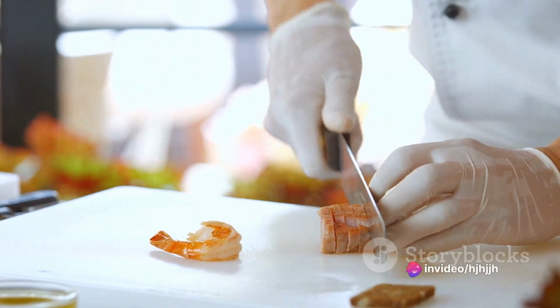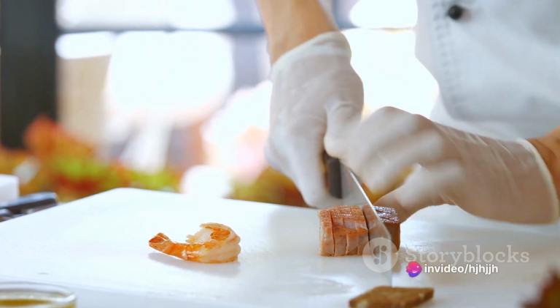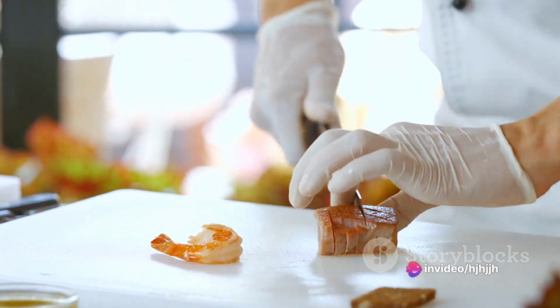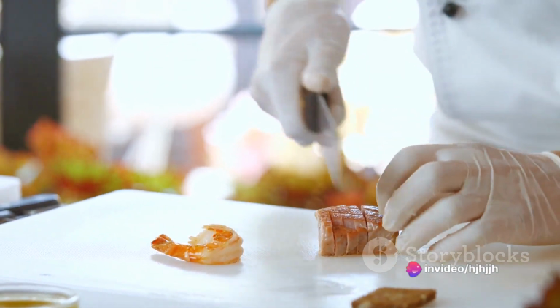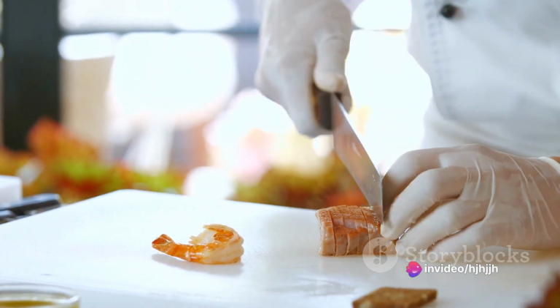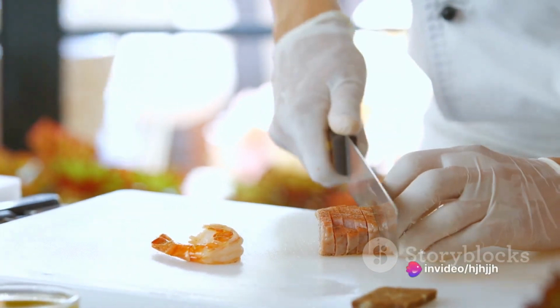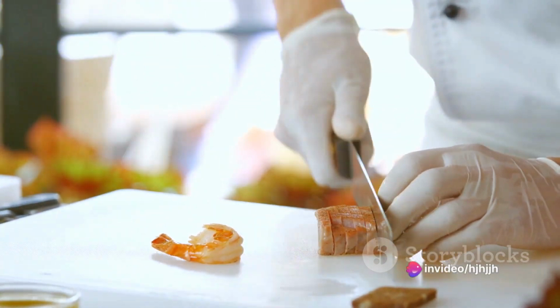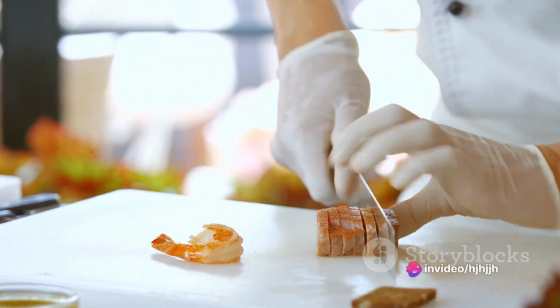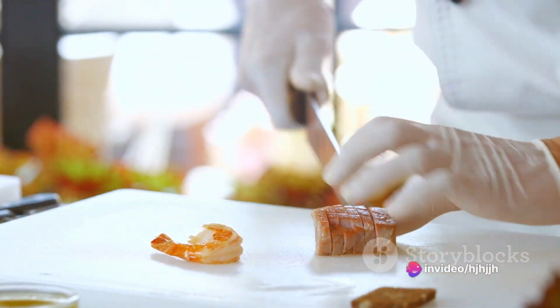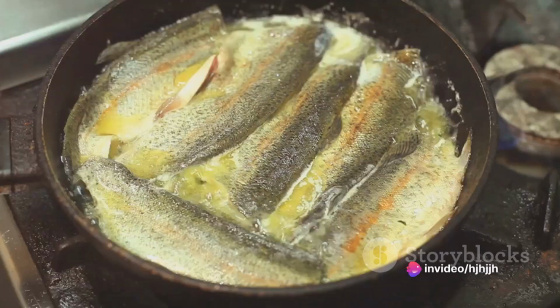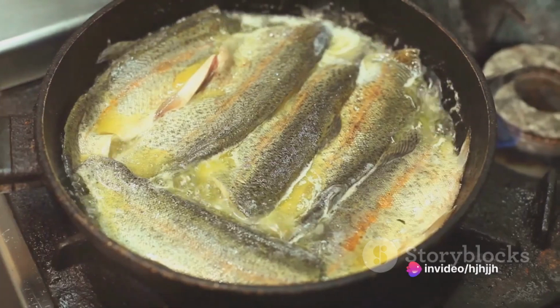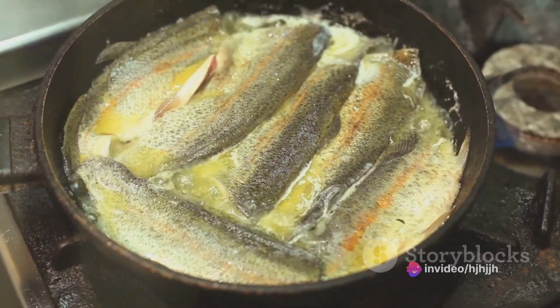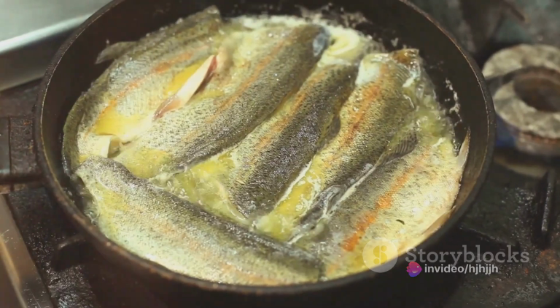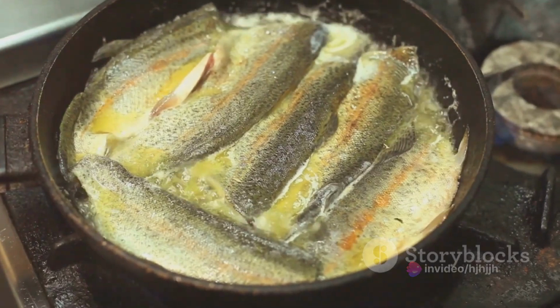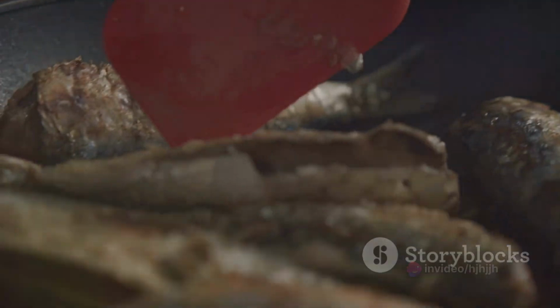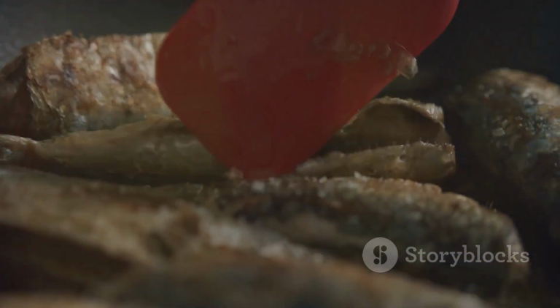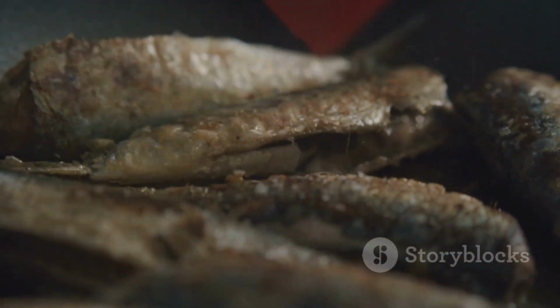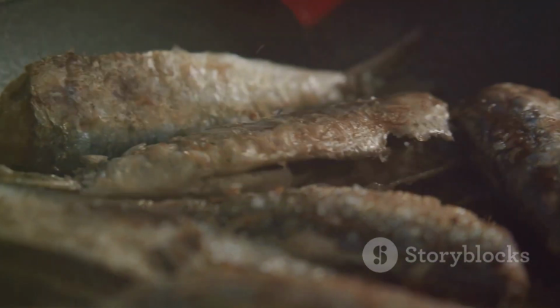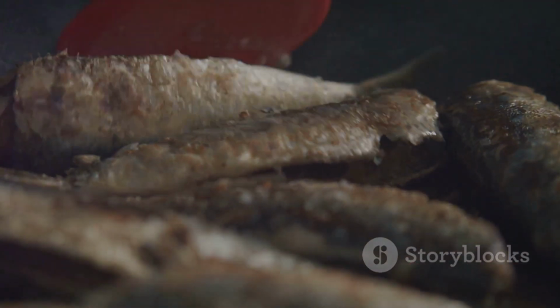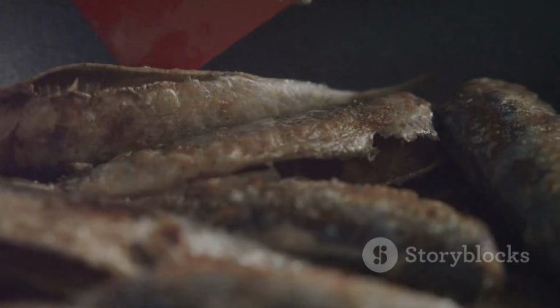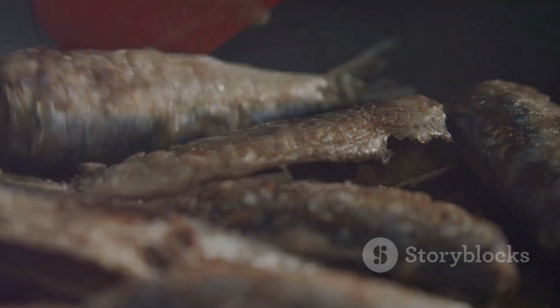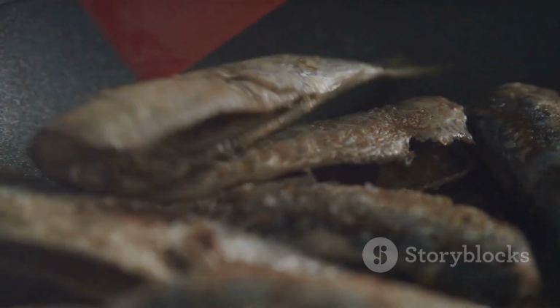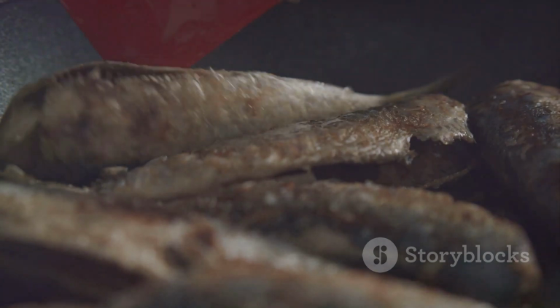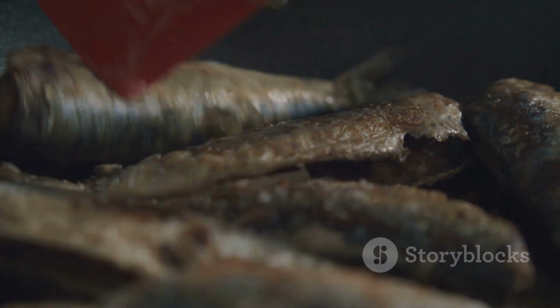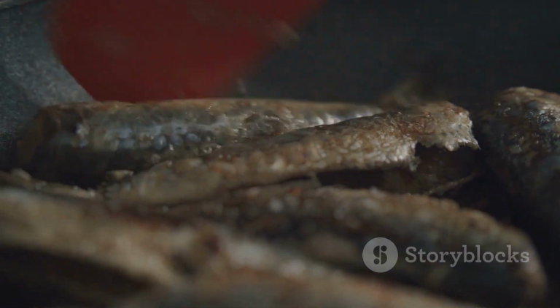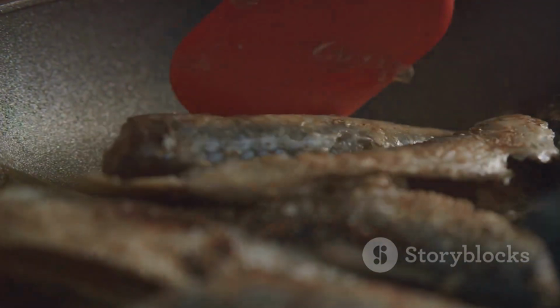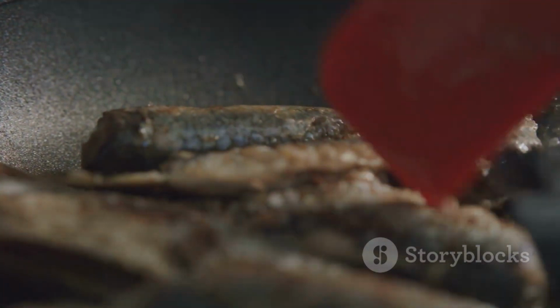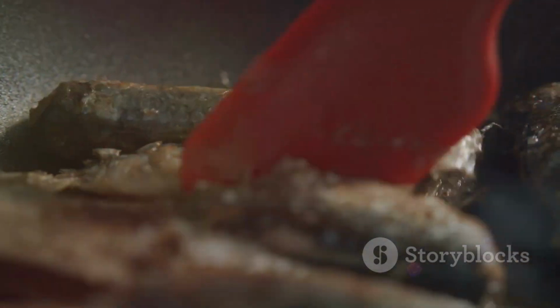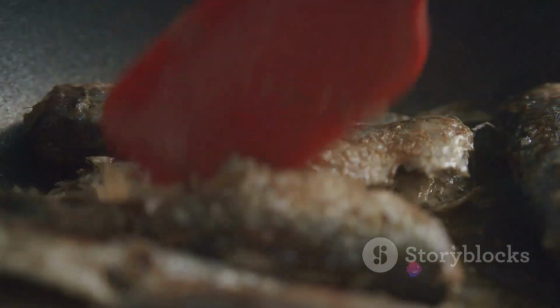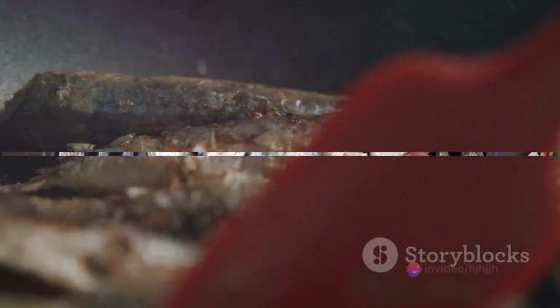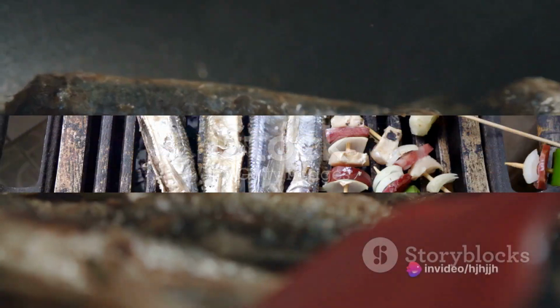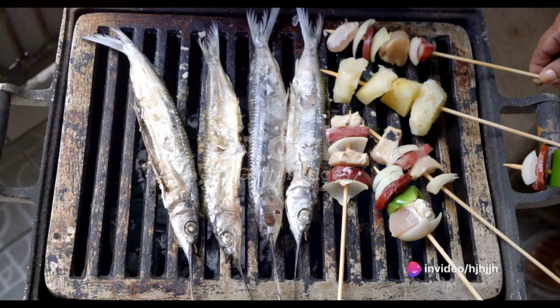If you prefer a crispier texture, pan-searing is your best bet. Heat some oil in a pan over medium-high heat, place the fillets skin-side down, and cook for about 3 minutes each side, or until golden brown and crispy.